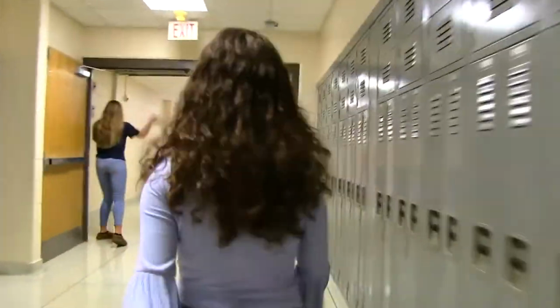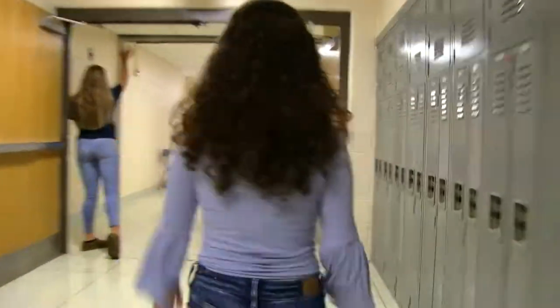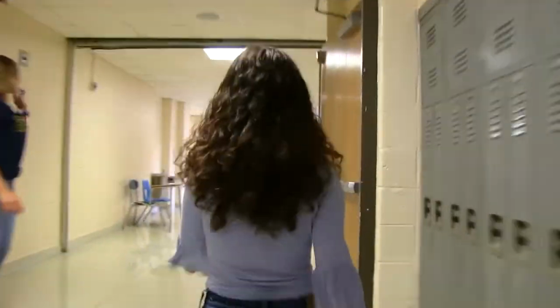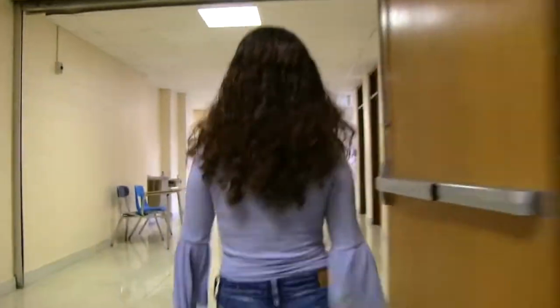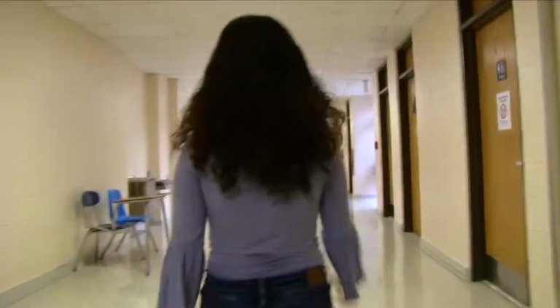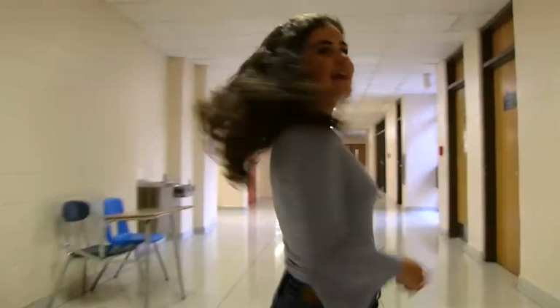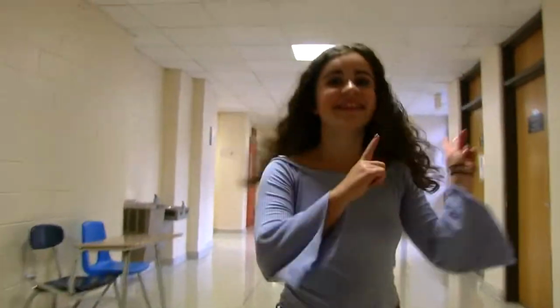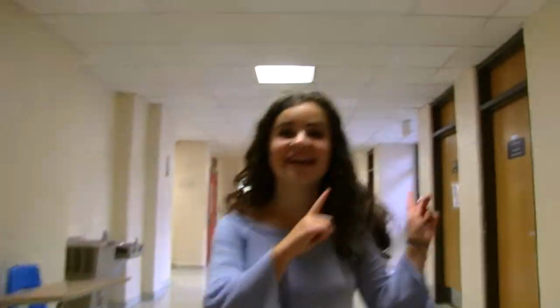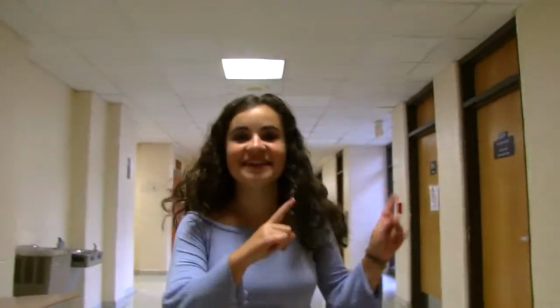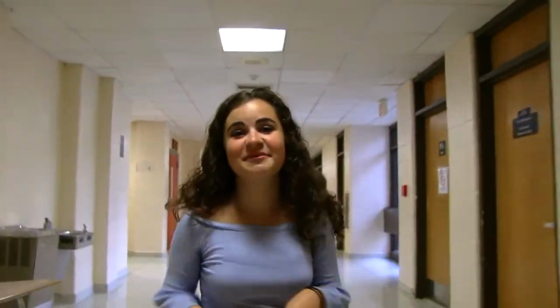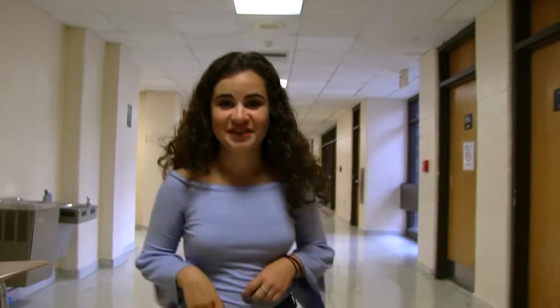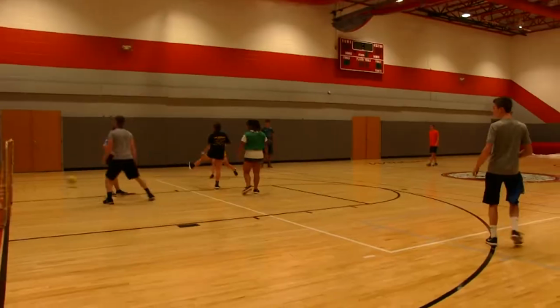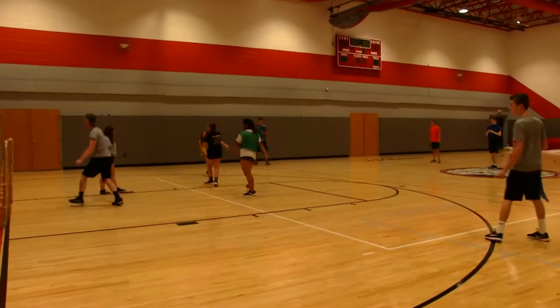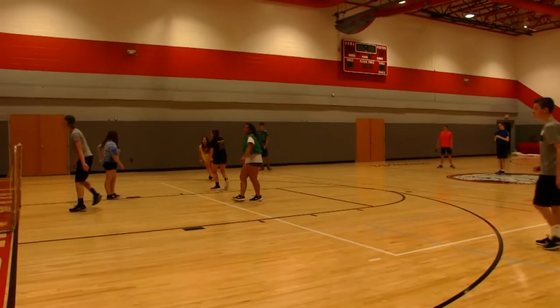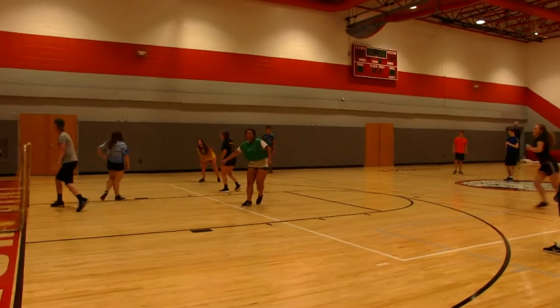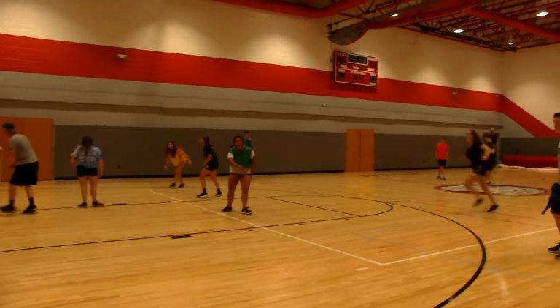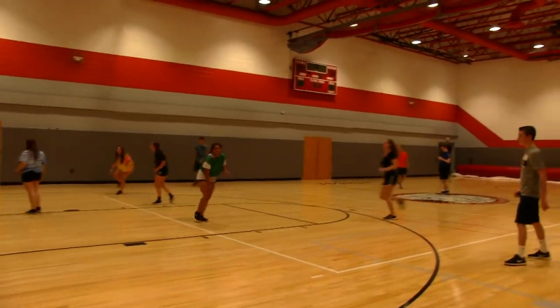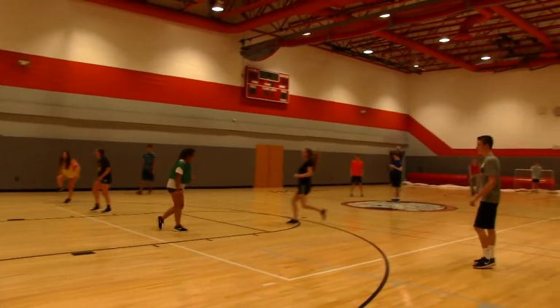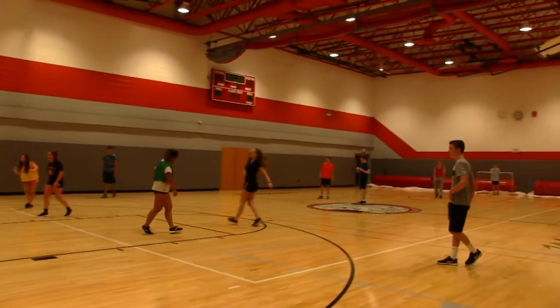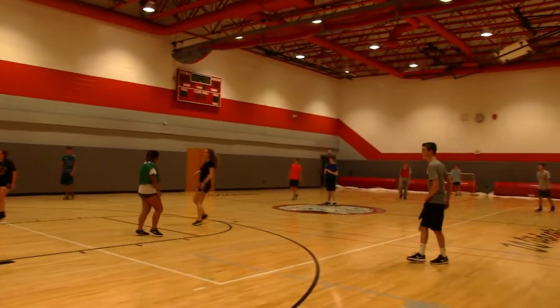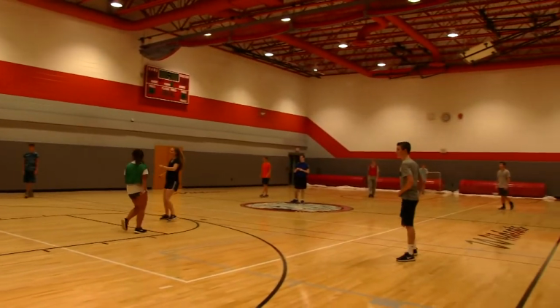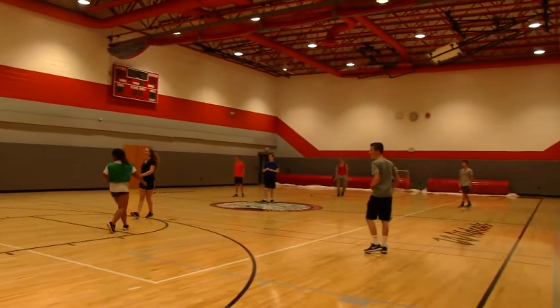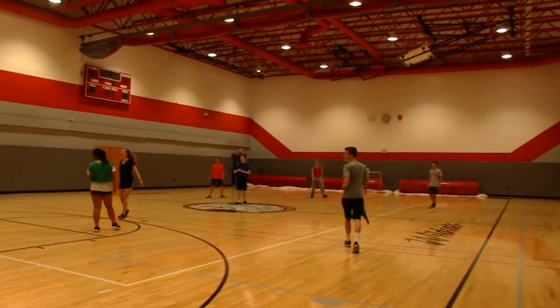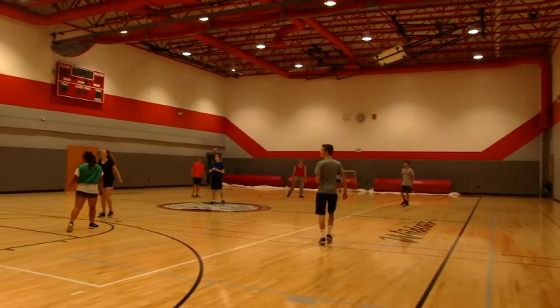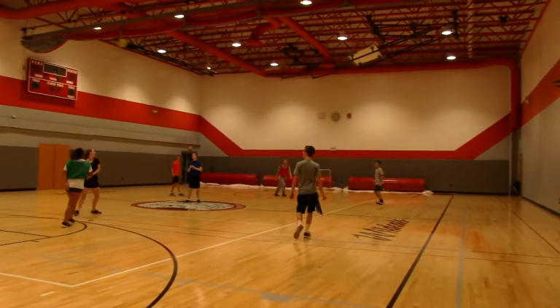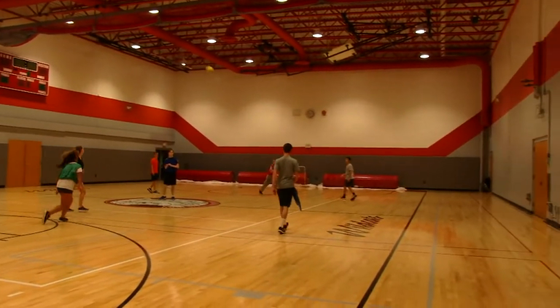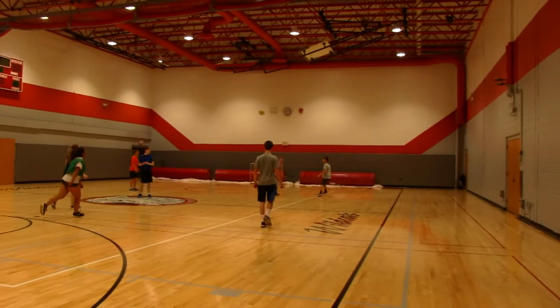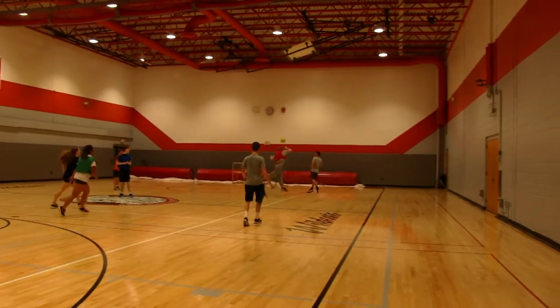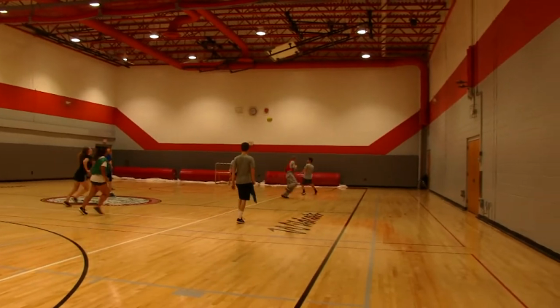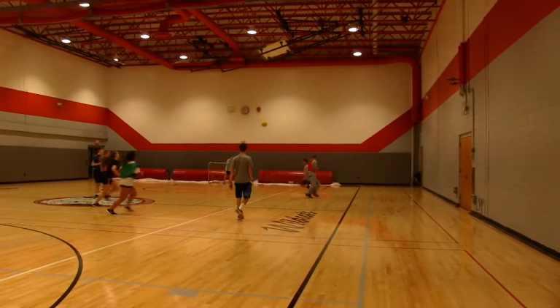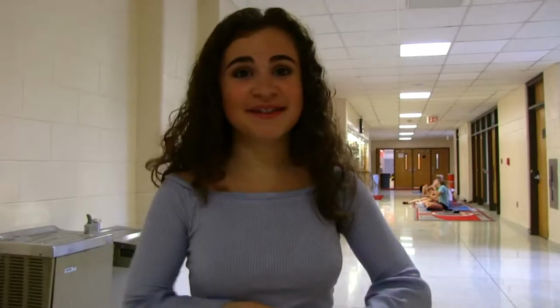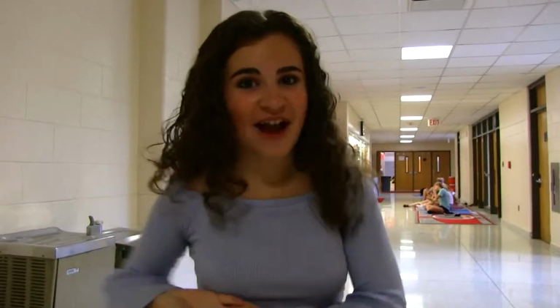This down here is the west gym. Other gym classes, if you're not in the east gym, will be held down here — such as weight room, indoor games, and even walking through wellness on the track.